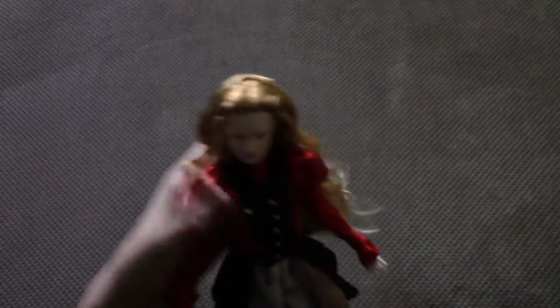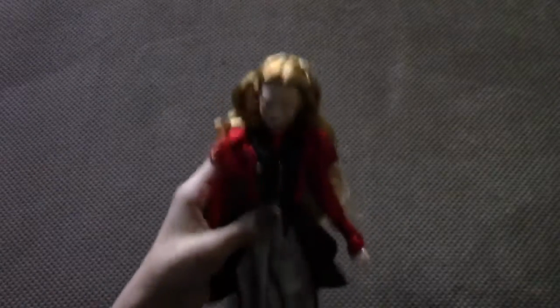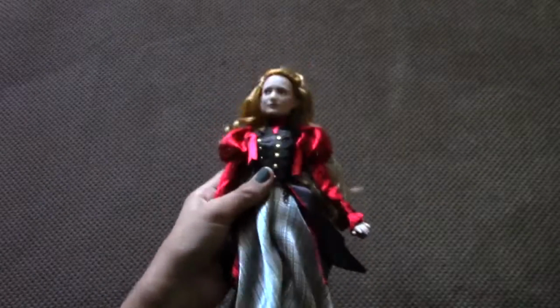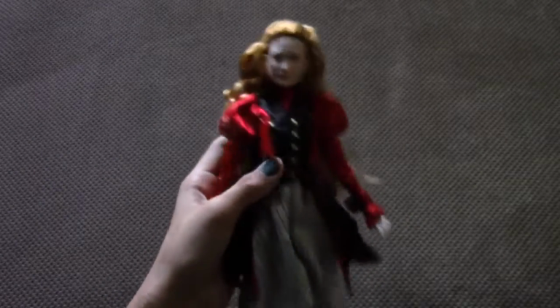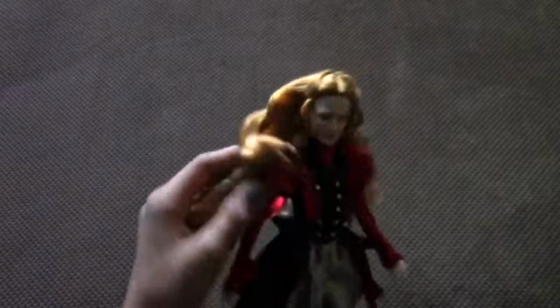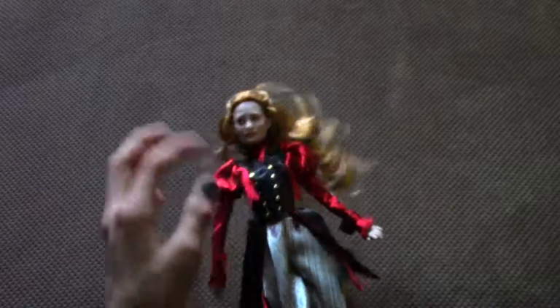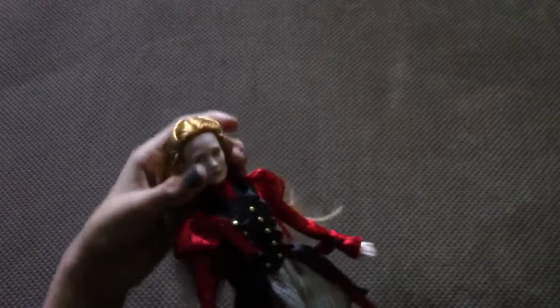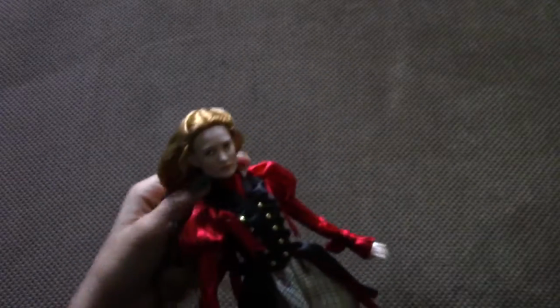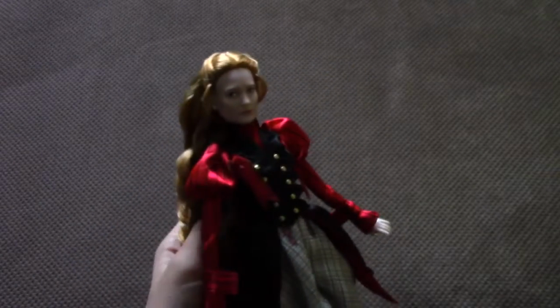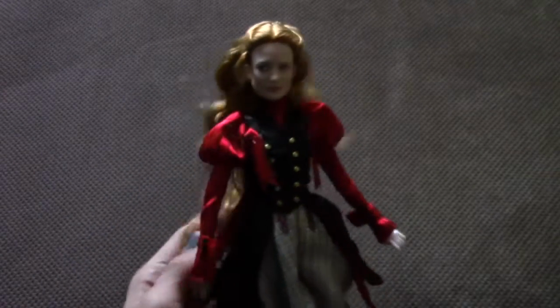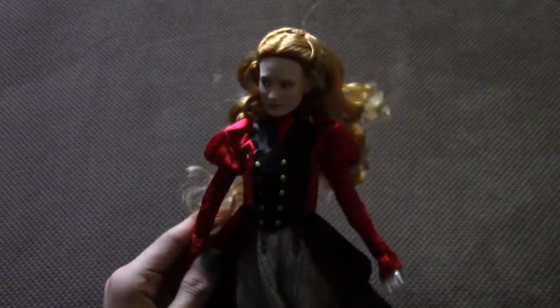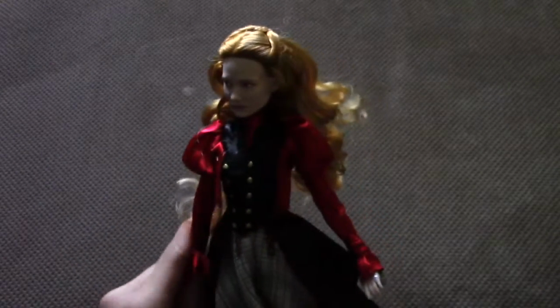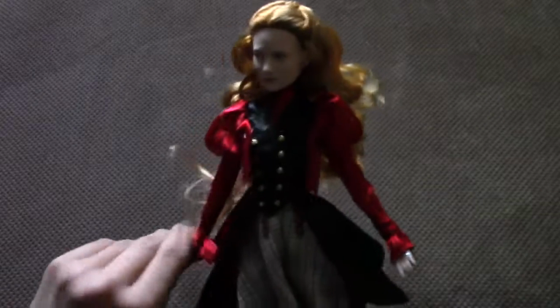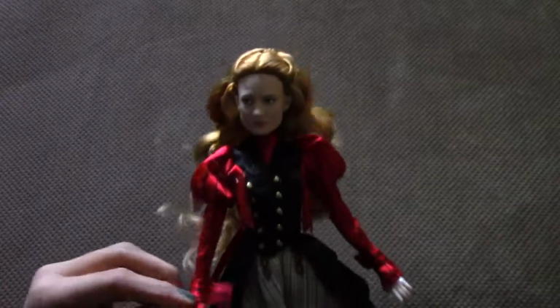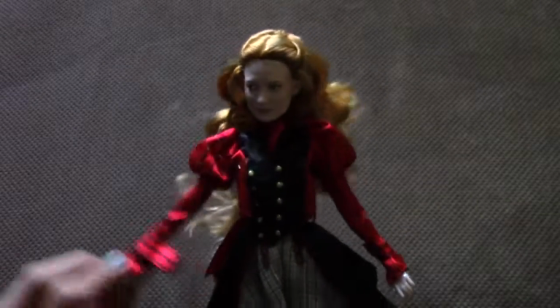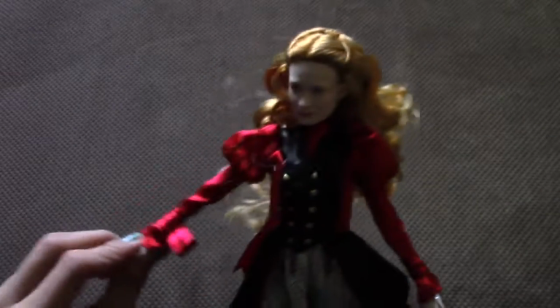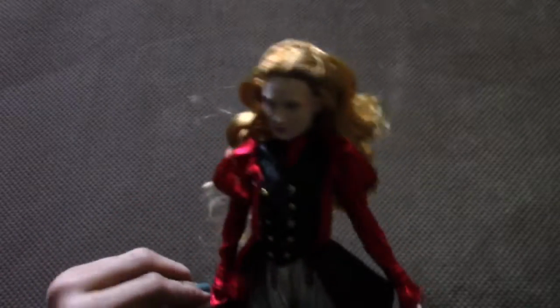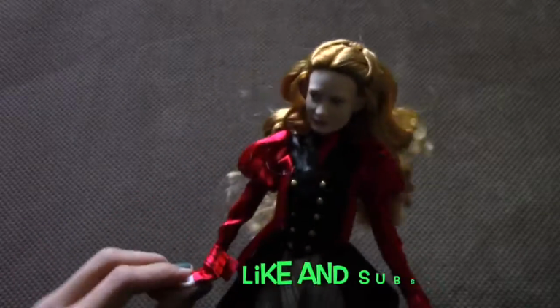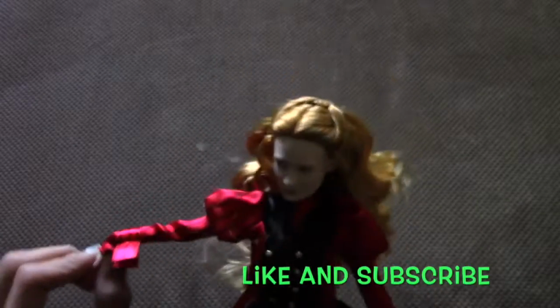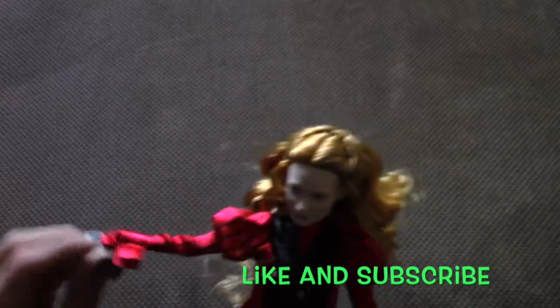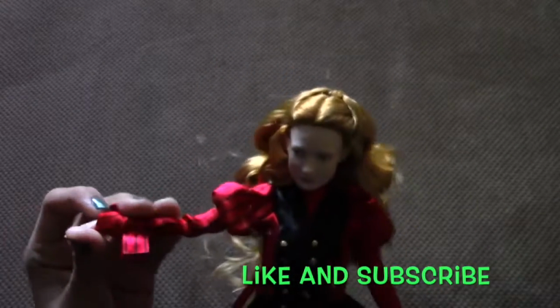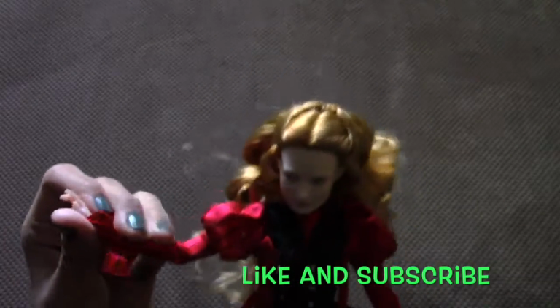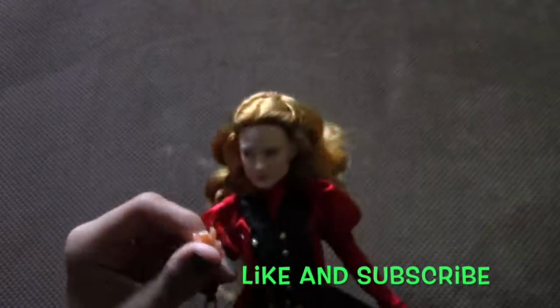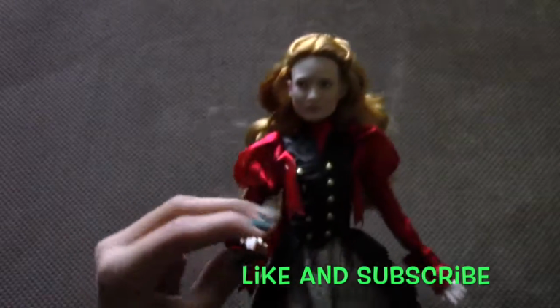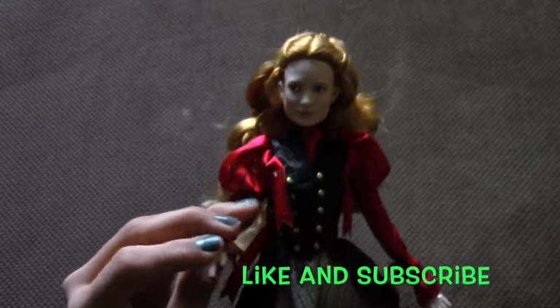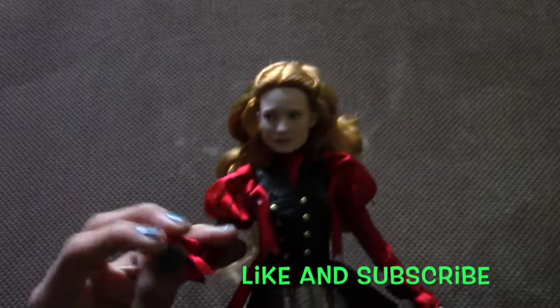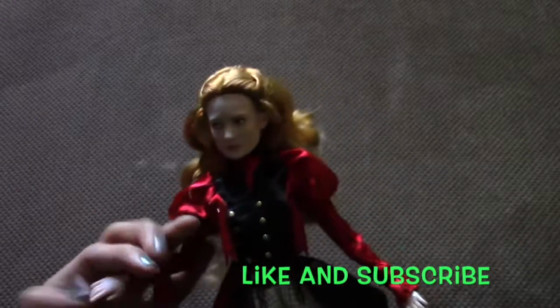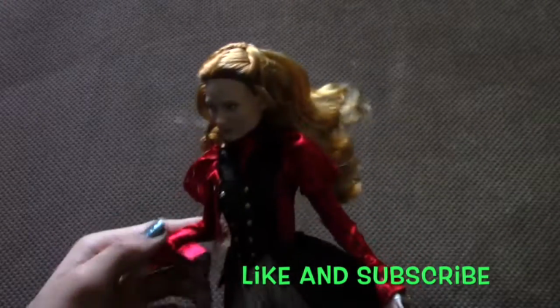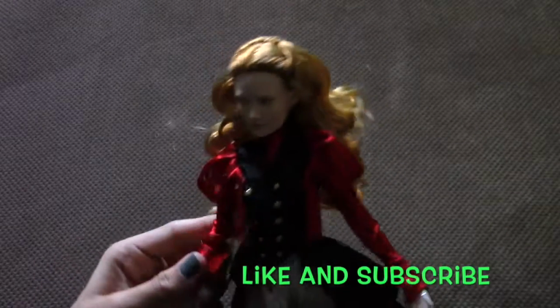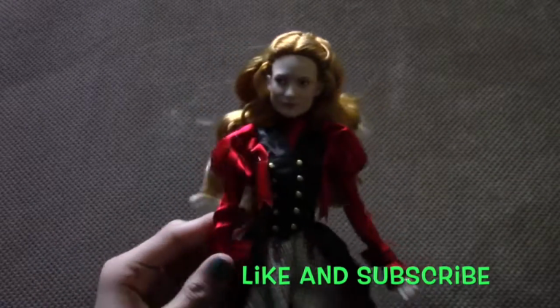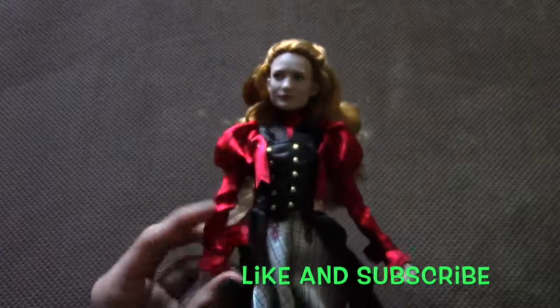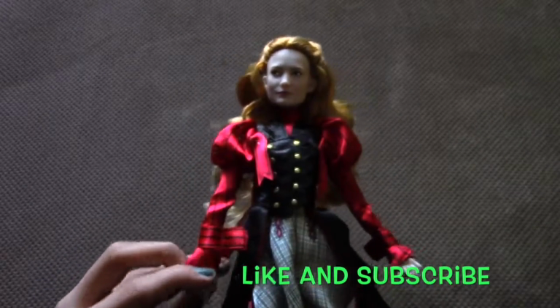So this is the final product of Alice, the Looking Glass film collection. Please like this video and subscribe to Disney Toys 101. Thanks for watching. Have a great day. Bye!